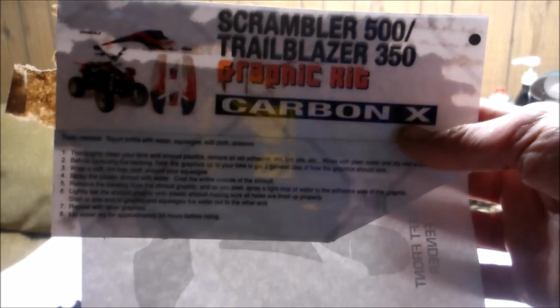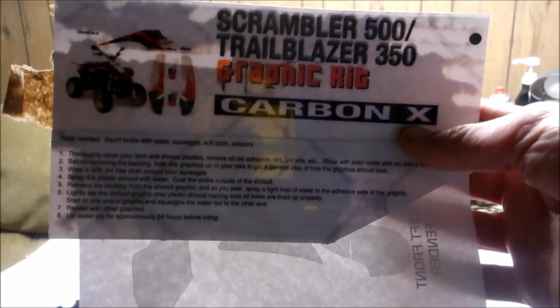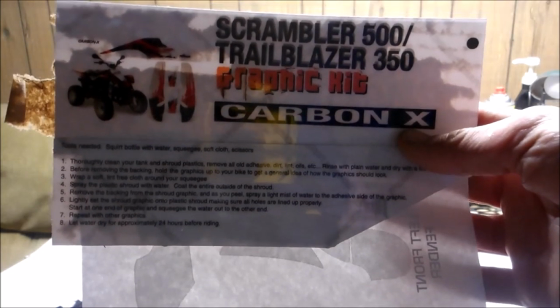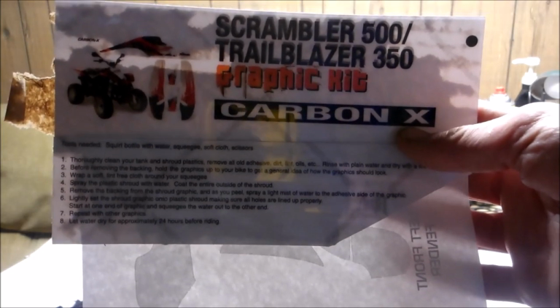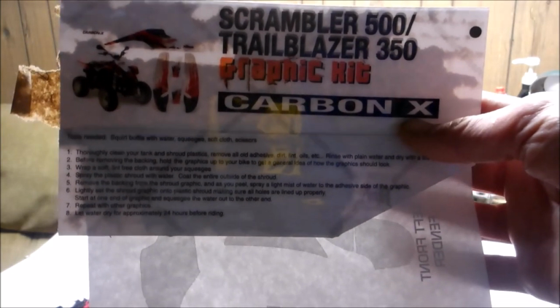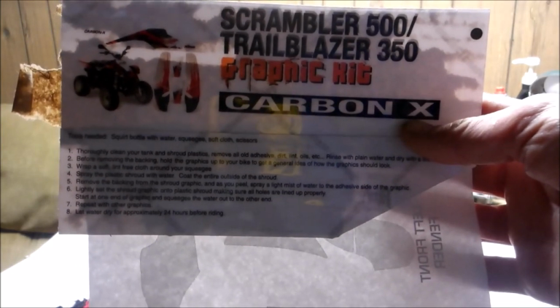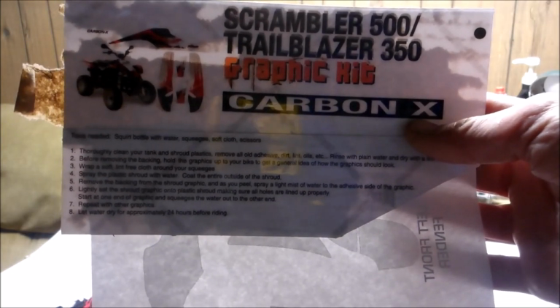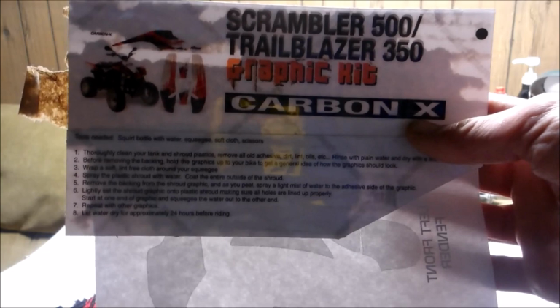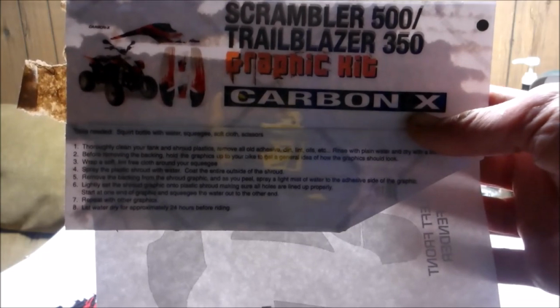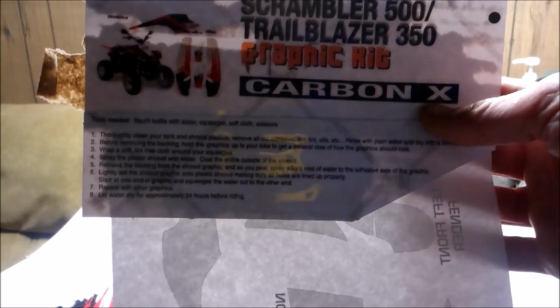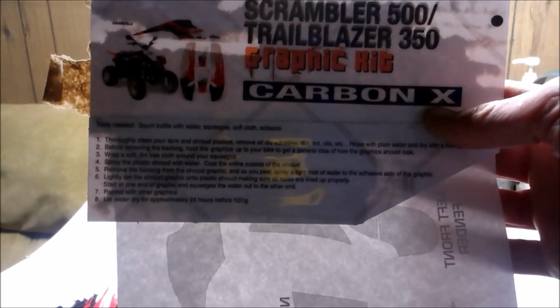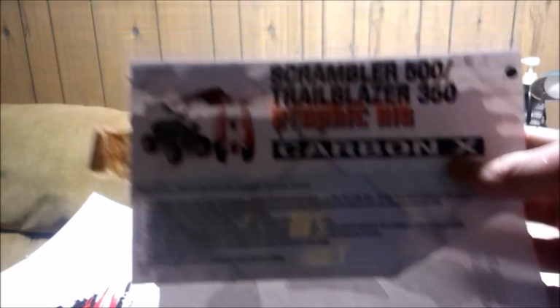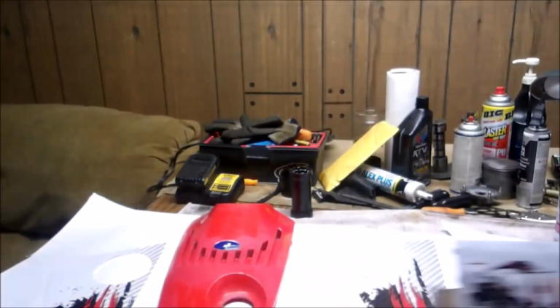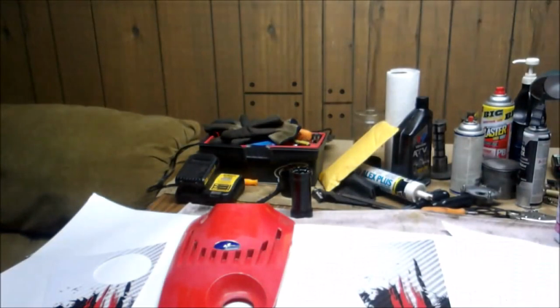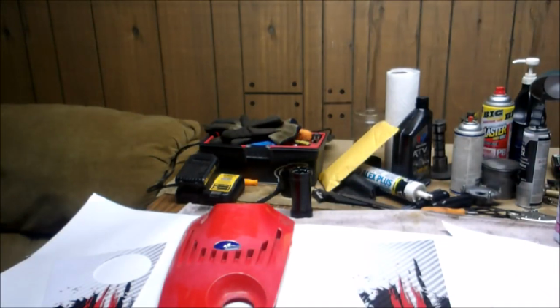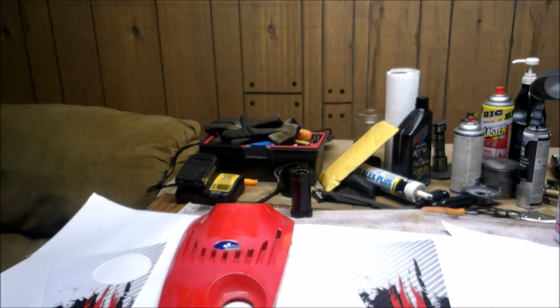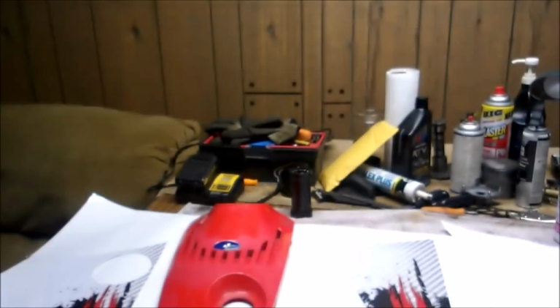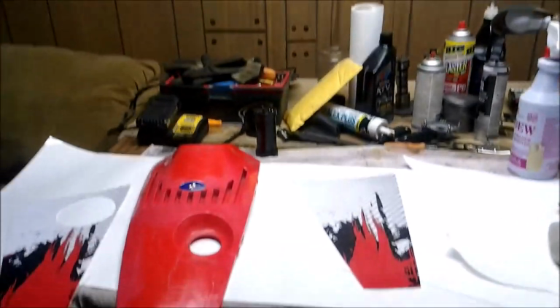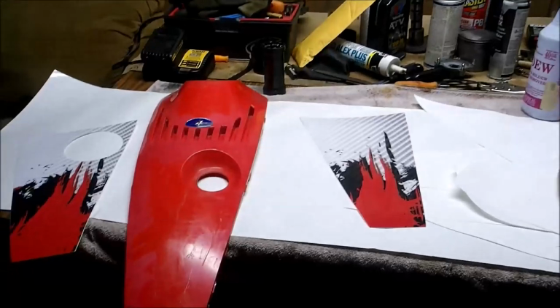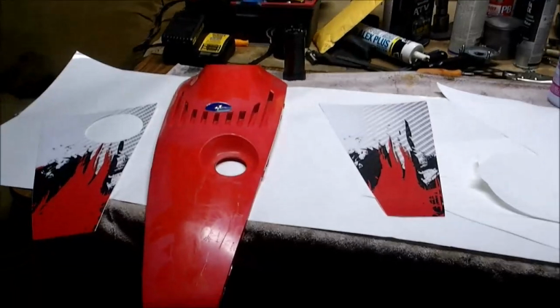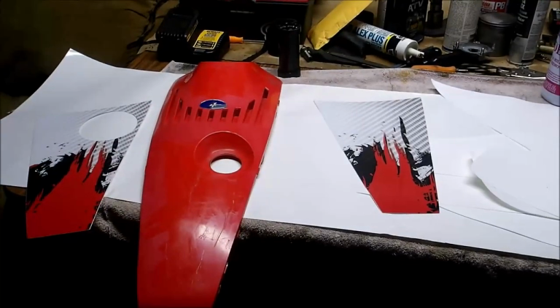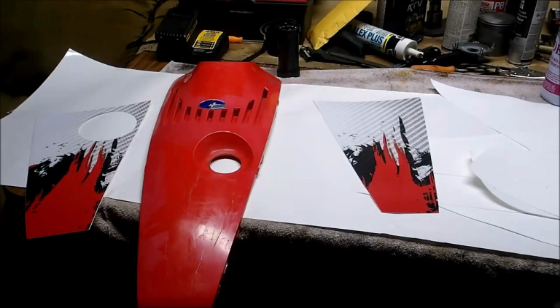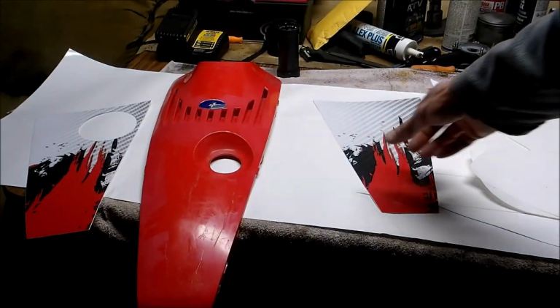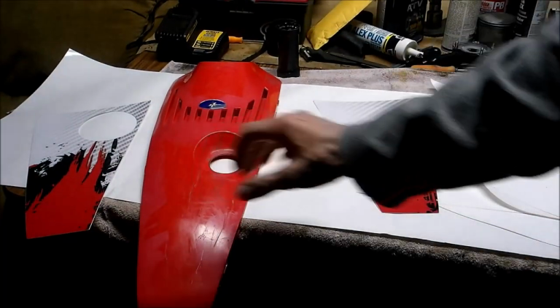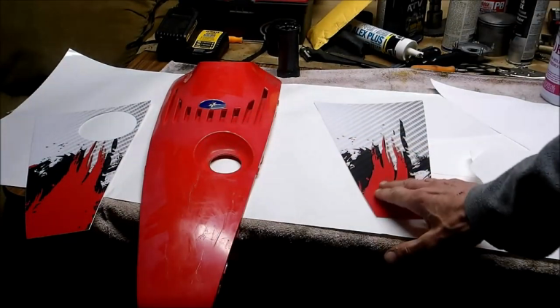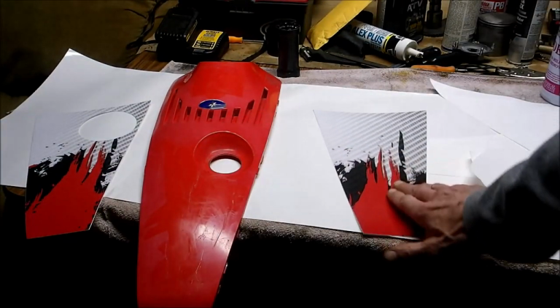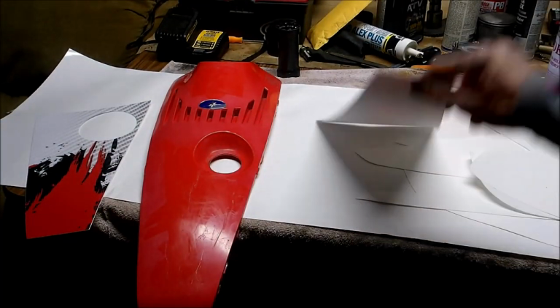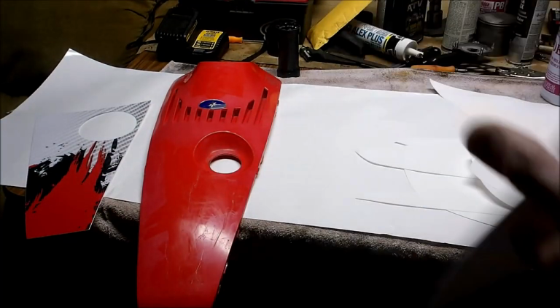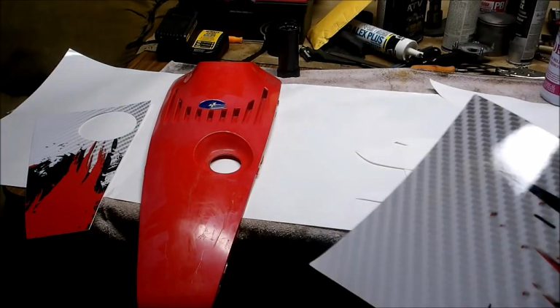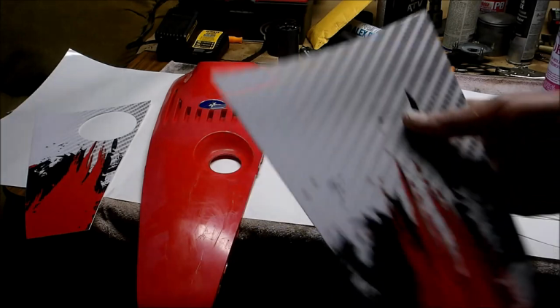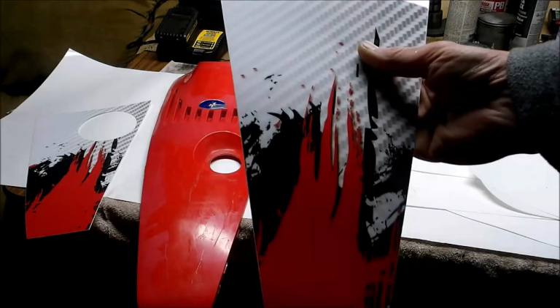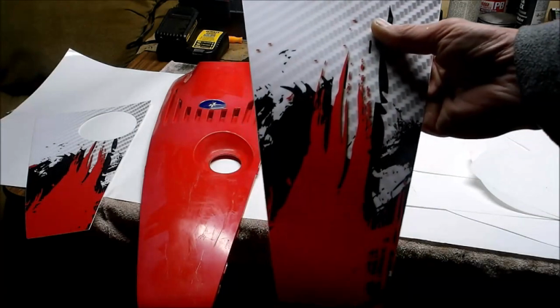I thought I'd show you how to put a graphics kit on a Polaris Scrambler. This kit I bought off eBay — I'm just gonna show you a little section. It's actually pretty easy.